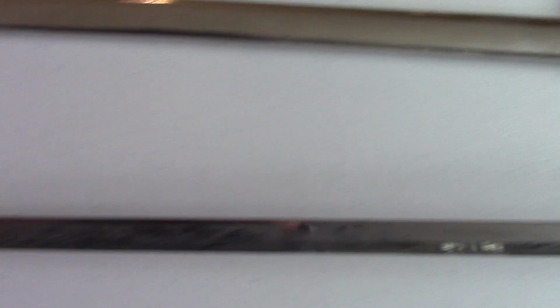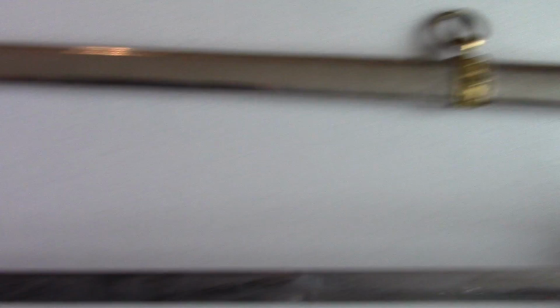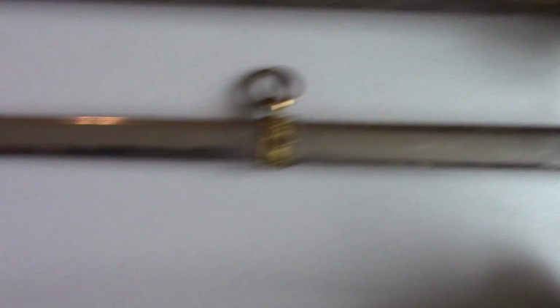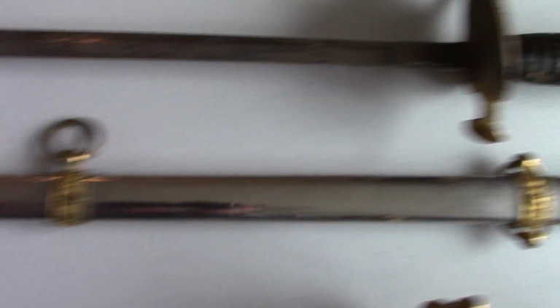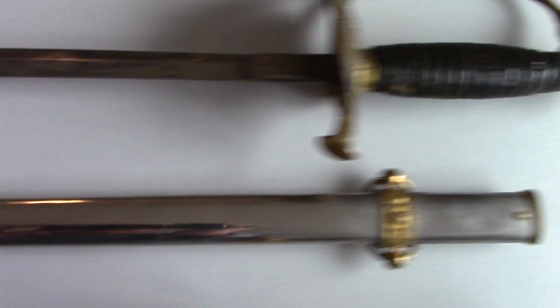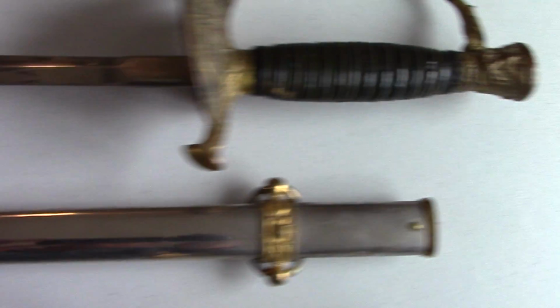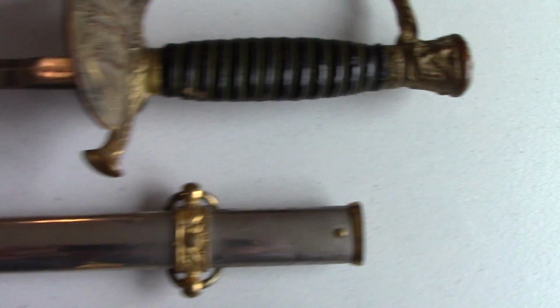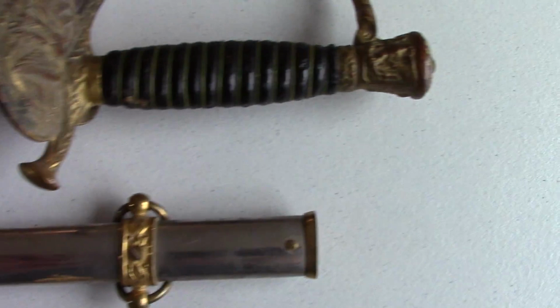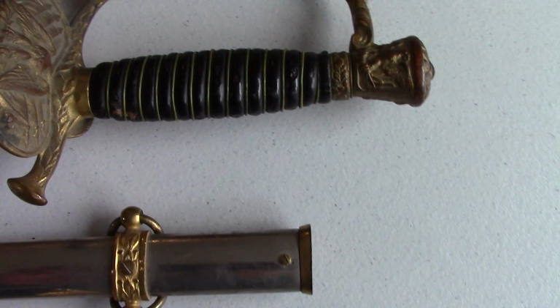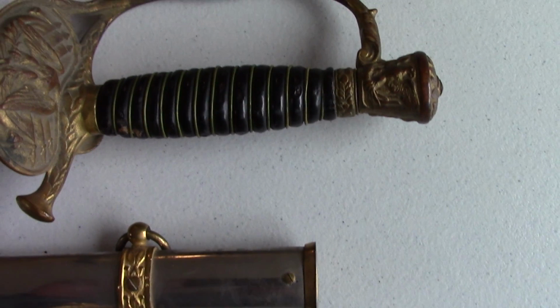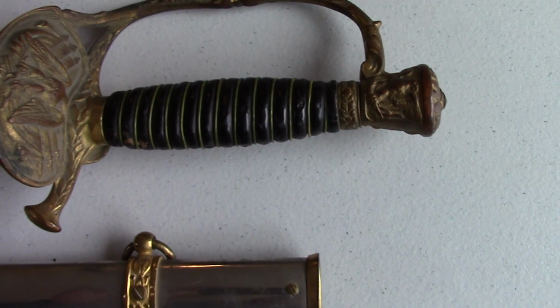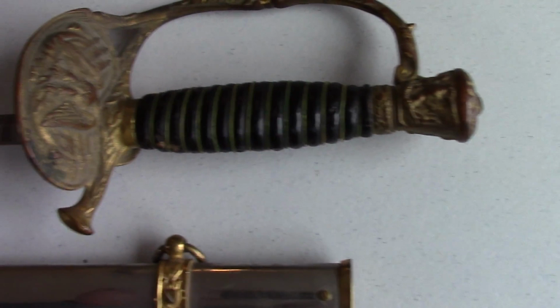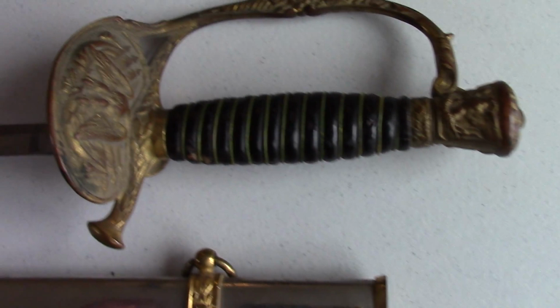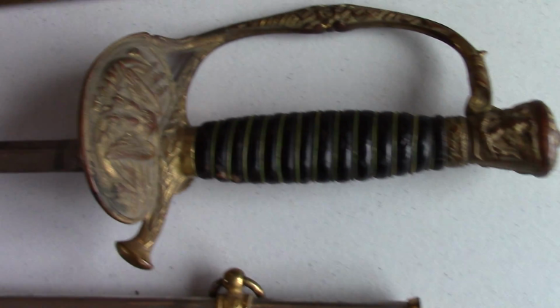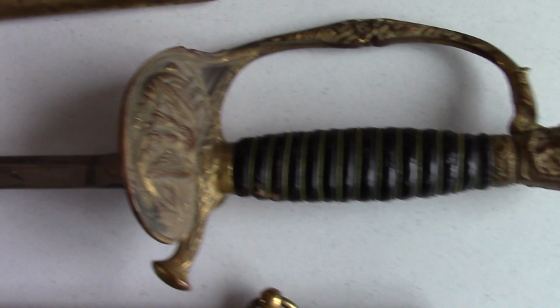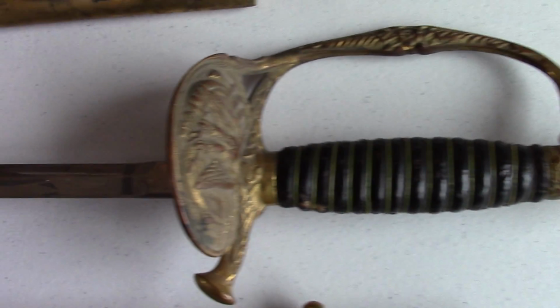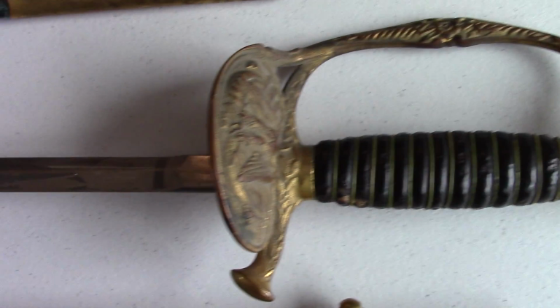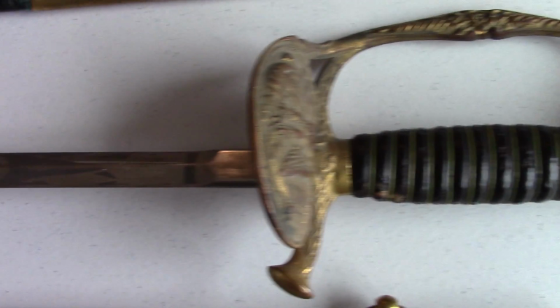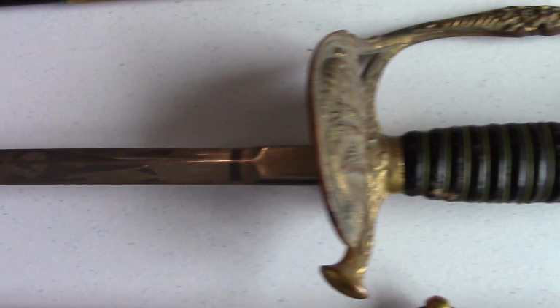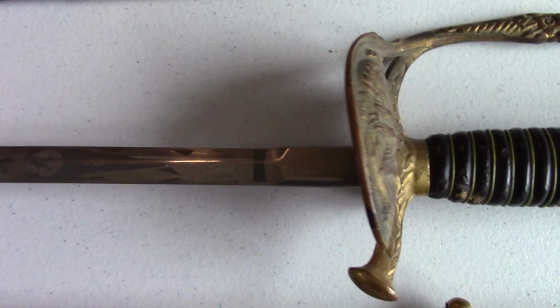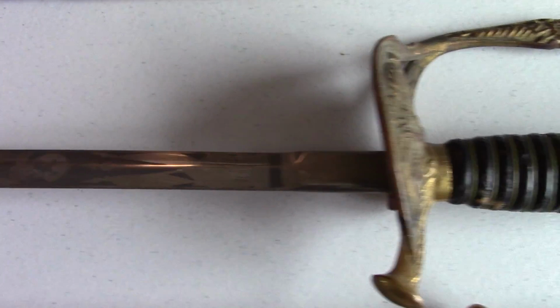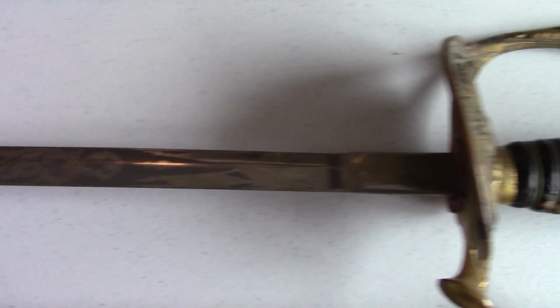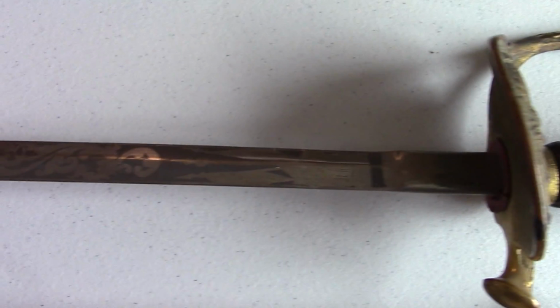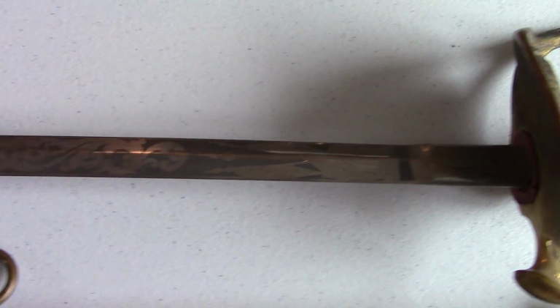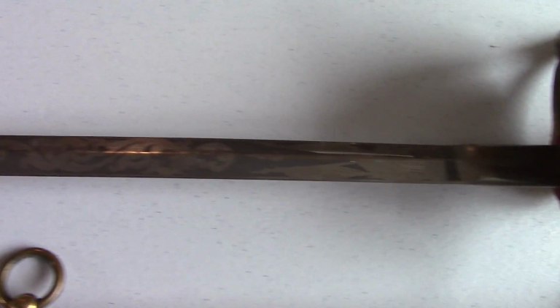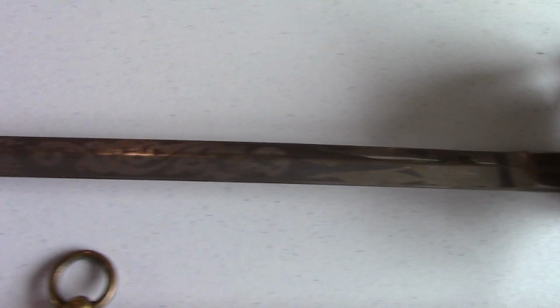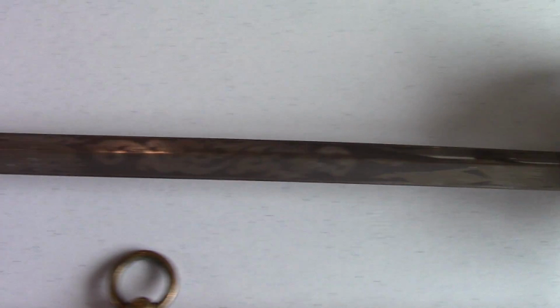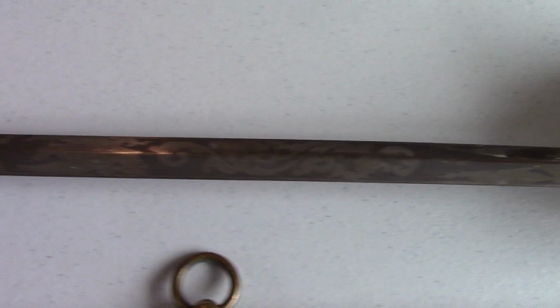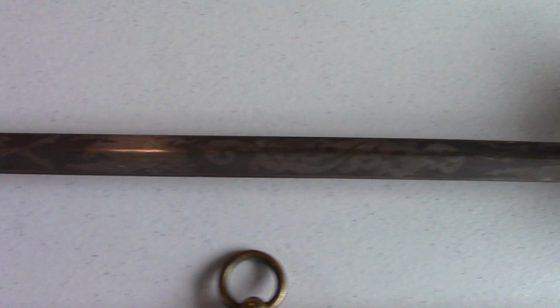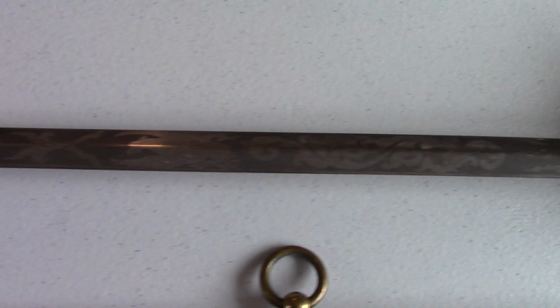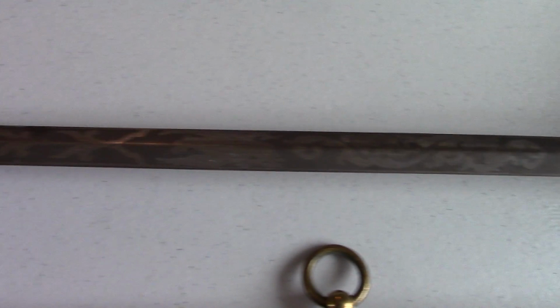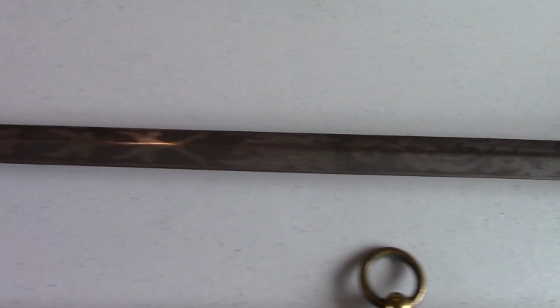The next sword is by Gaylord of Chicopee, Massachusetts. It also has the brass eagle and flag design. There is an etched eagle, flag, and the letters WC.